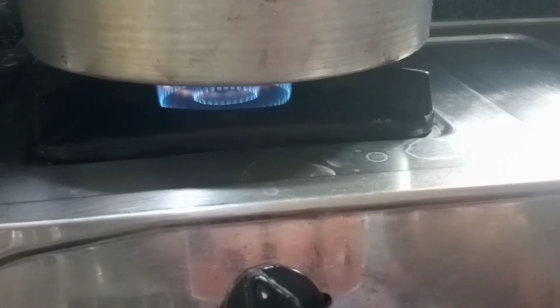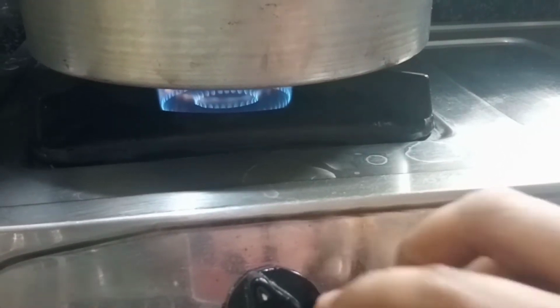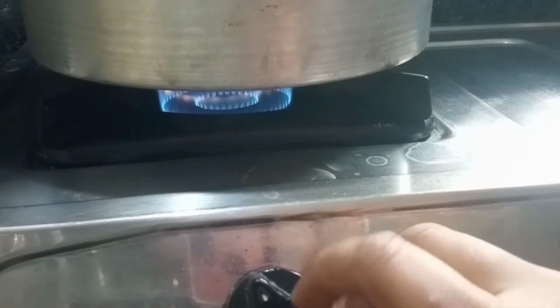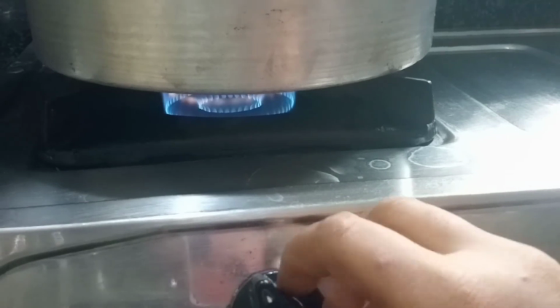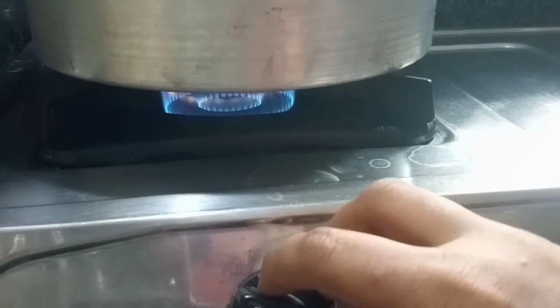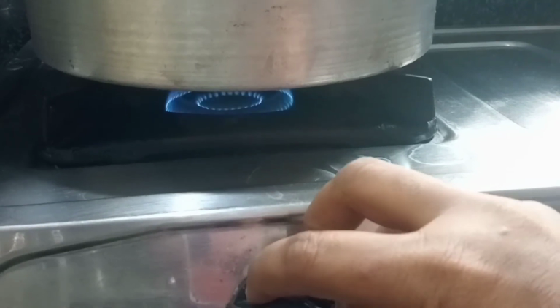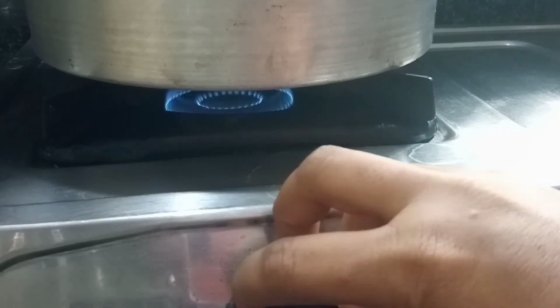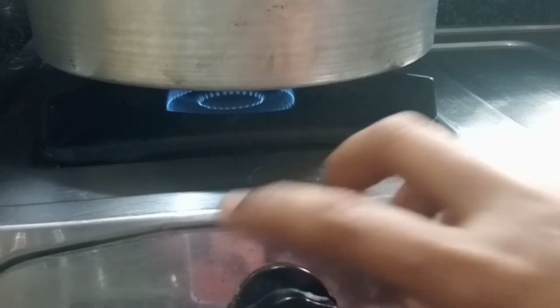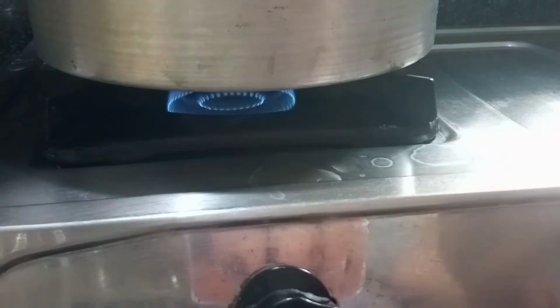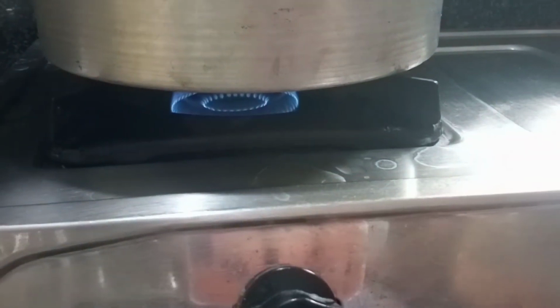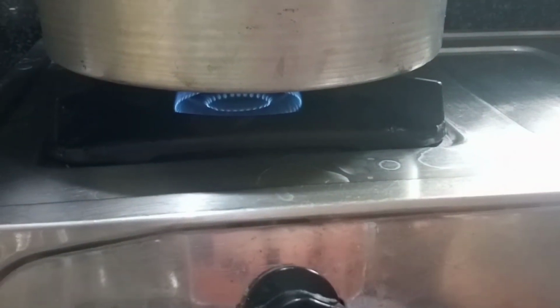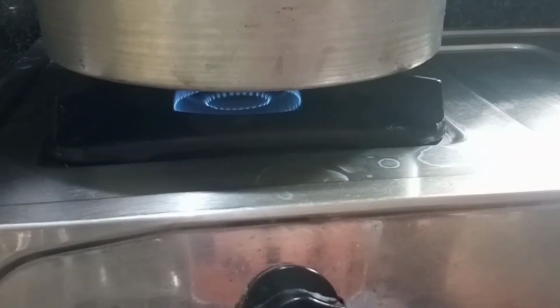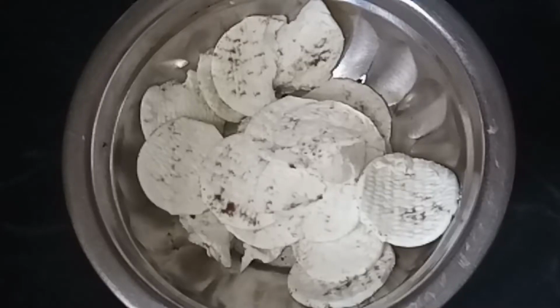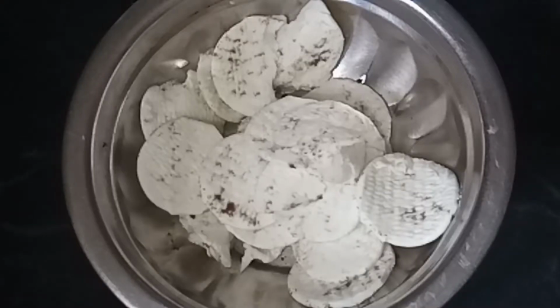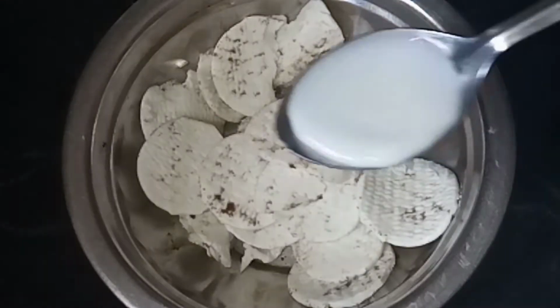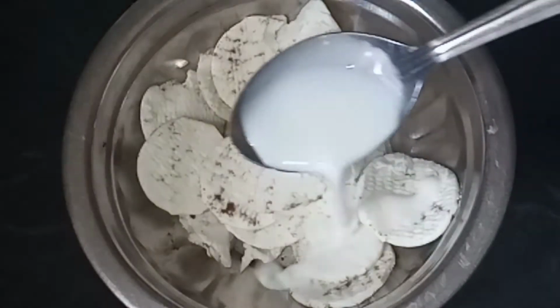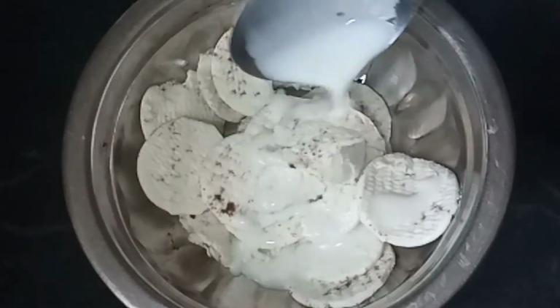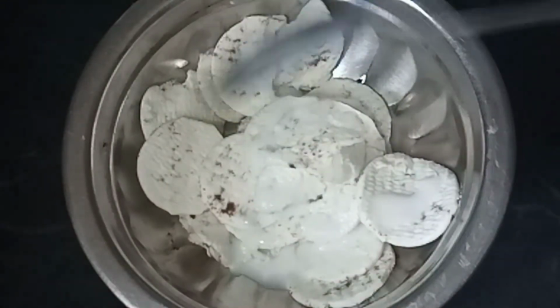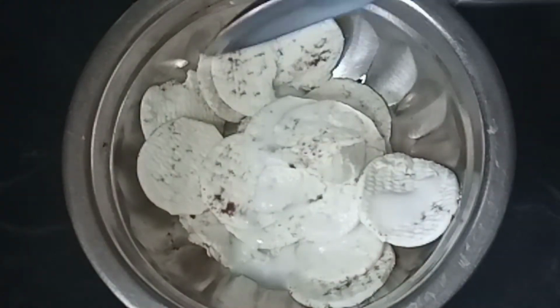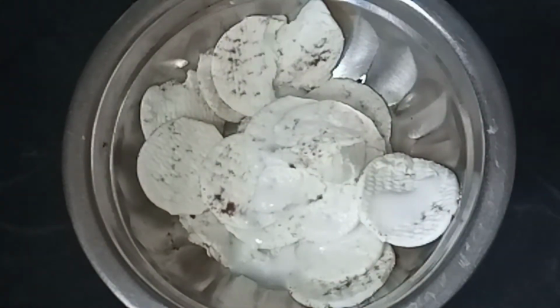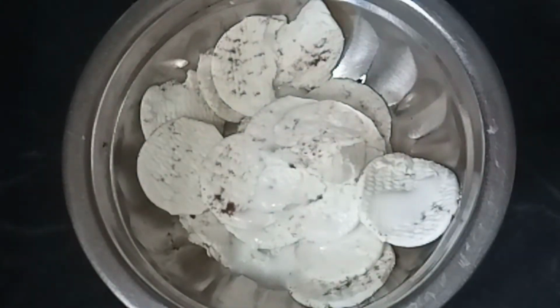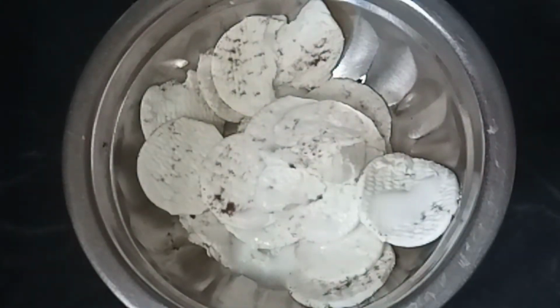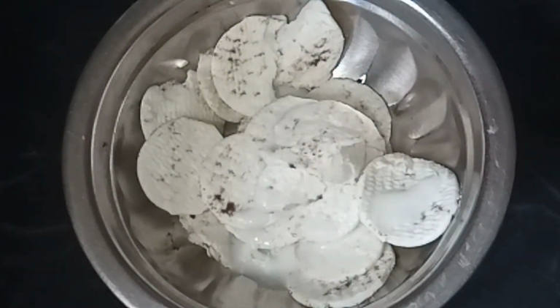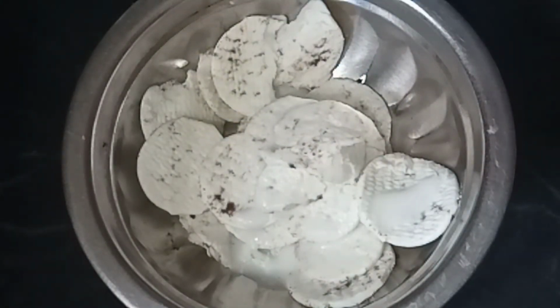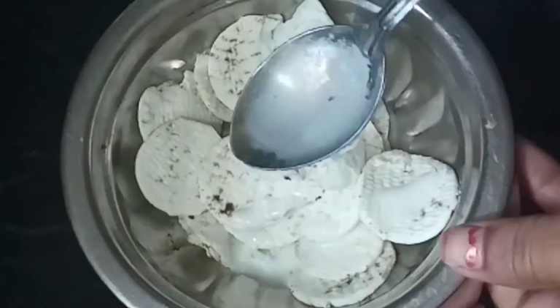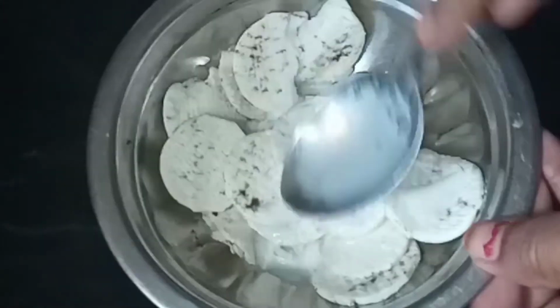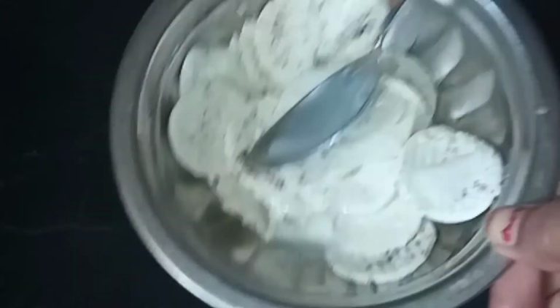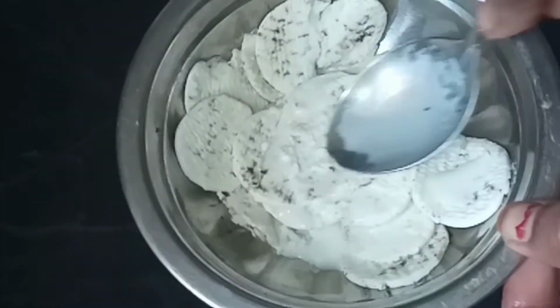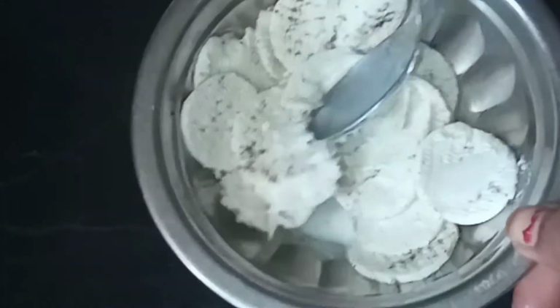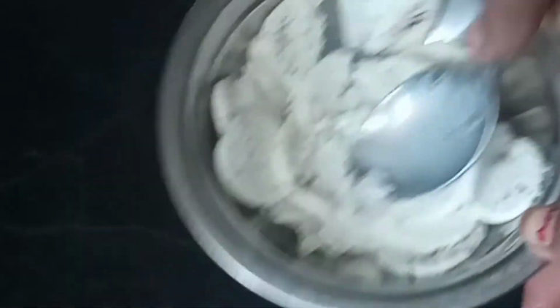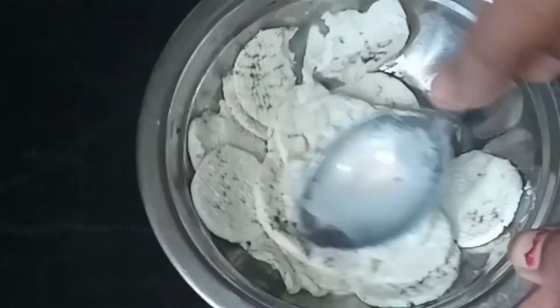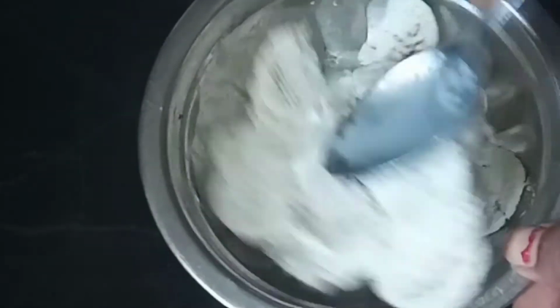Then you can close it with a low flame. Then you can close the cake. First, you can add the cream. Then you can close it with a high flame.